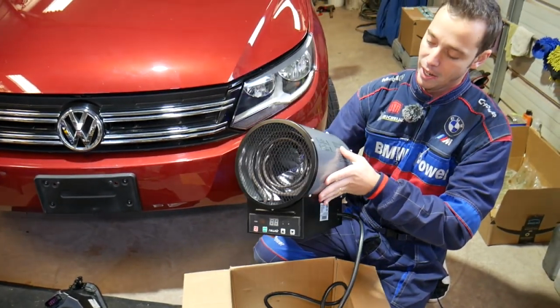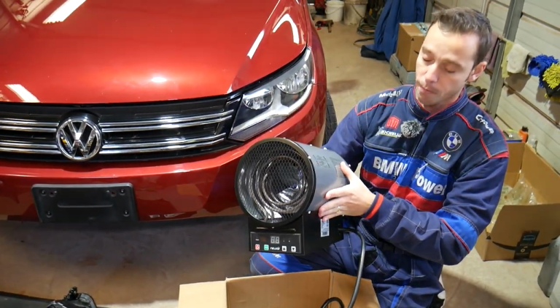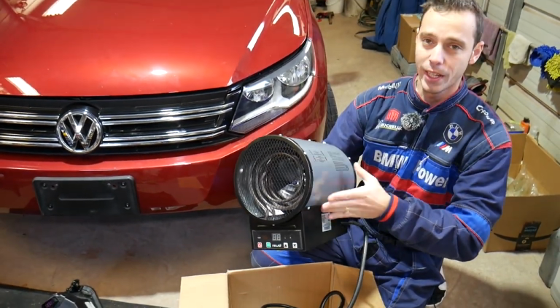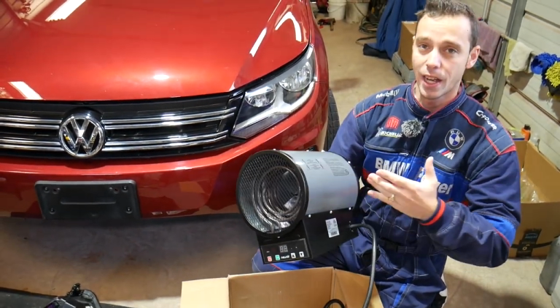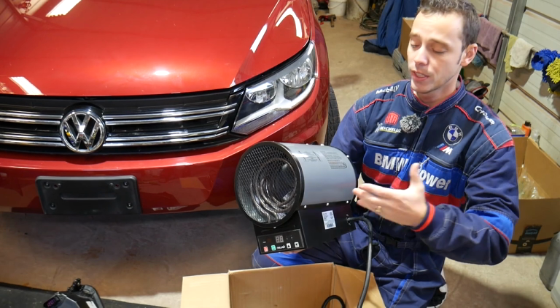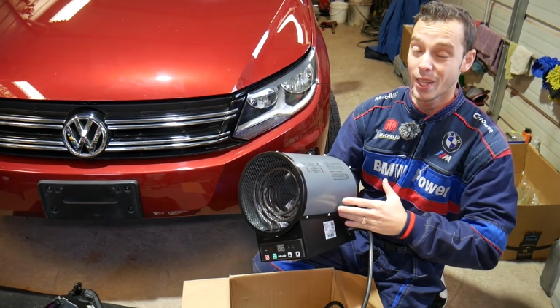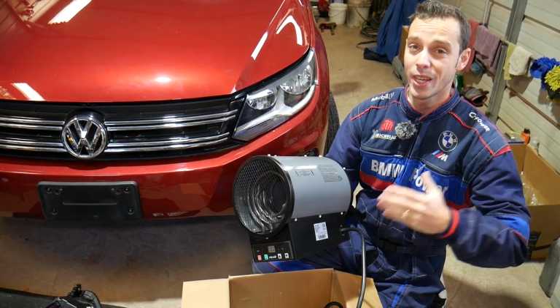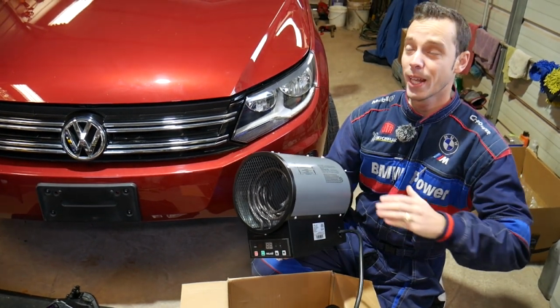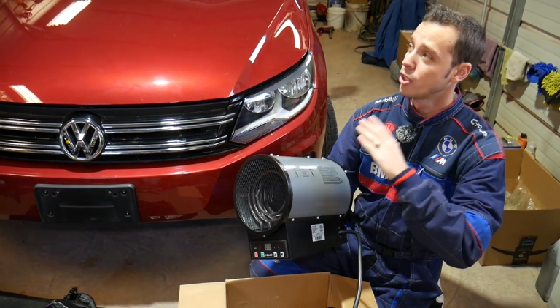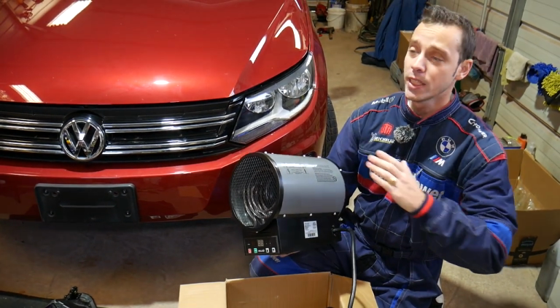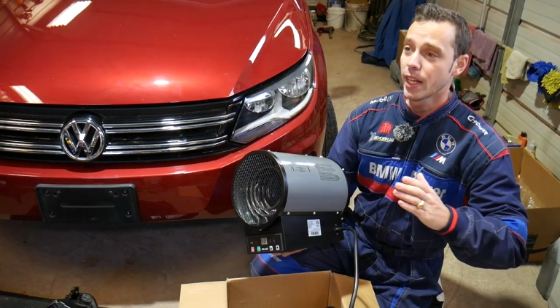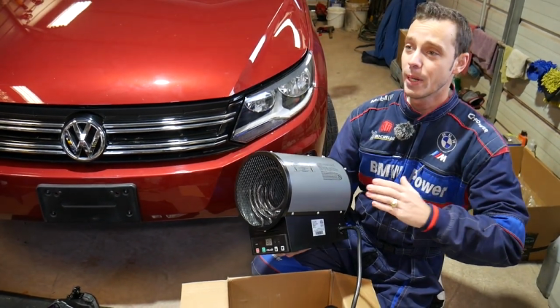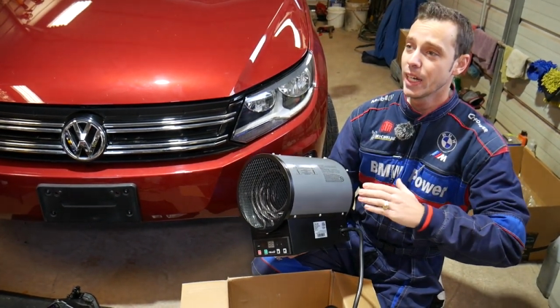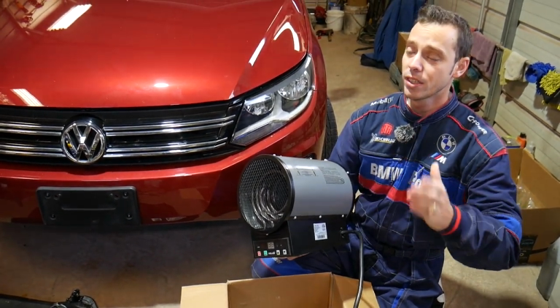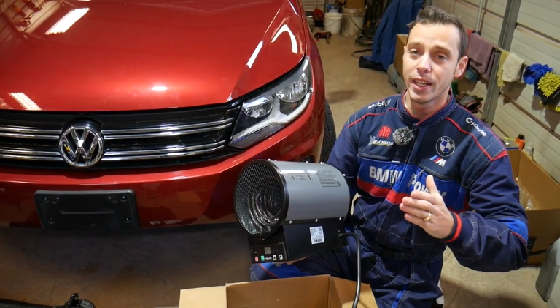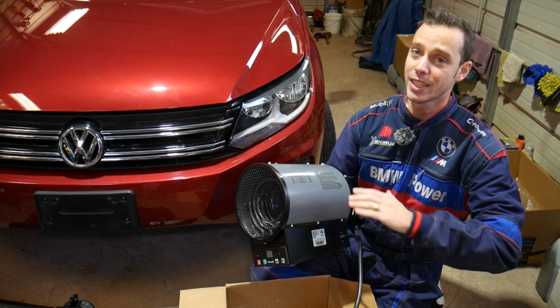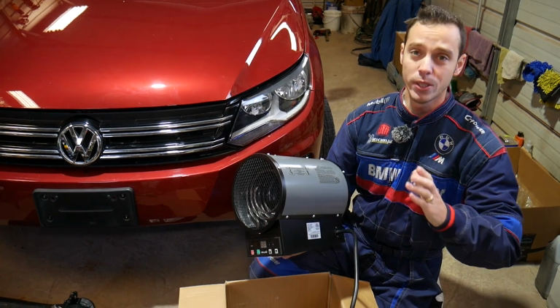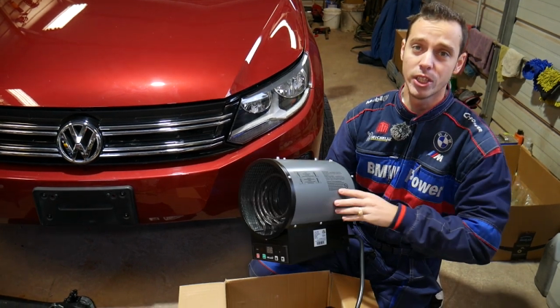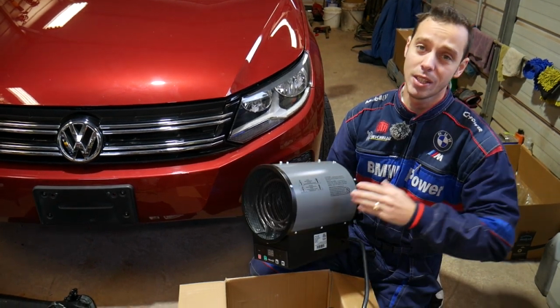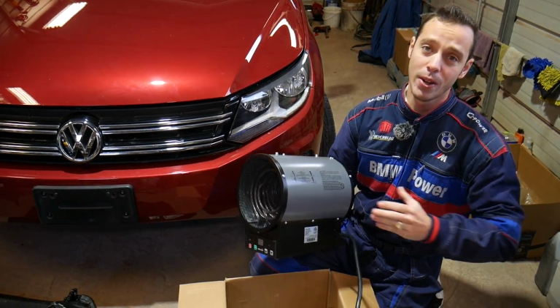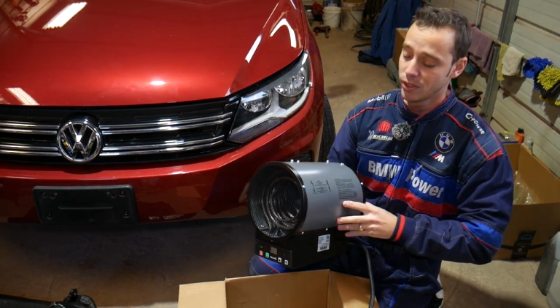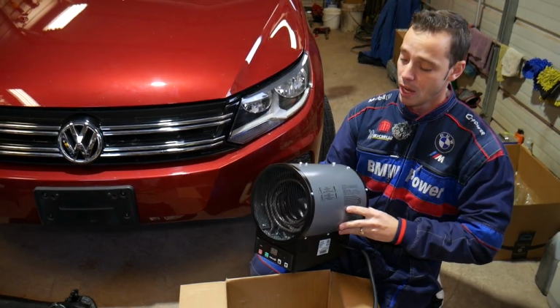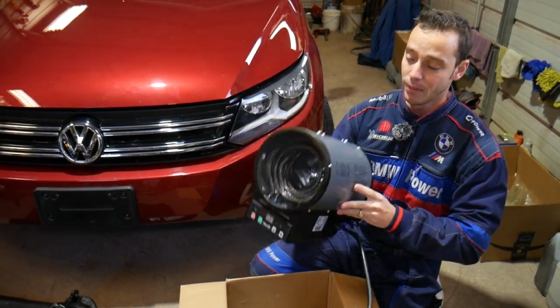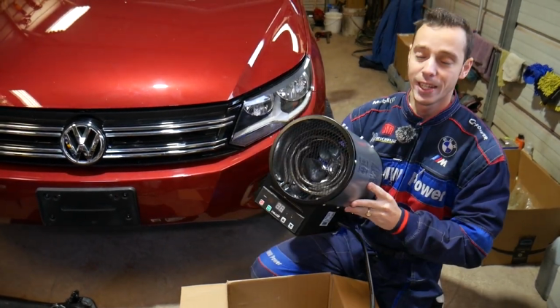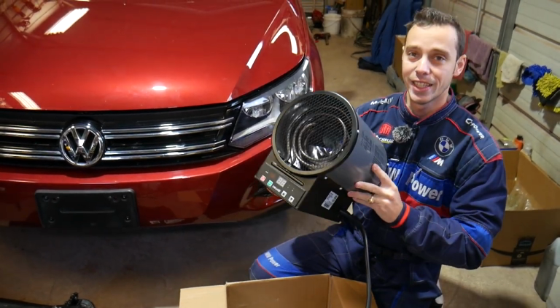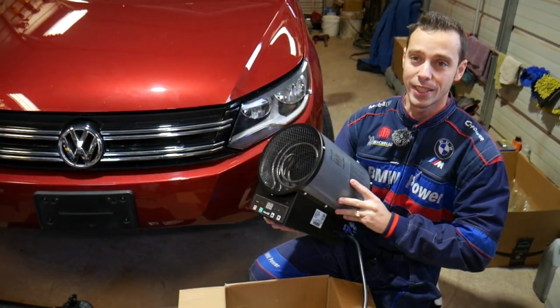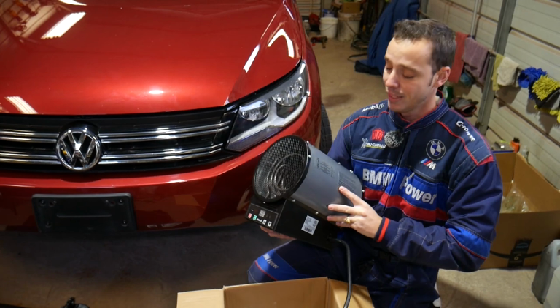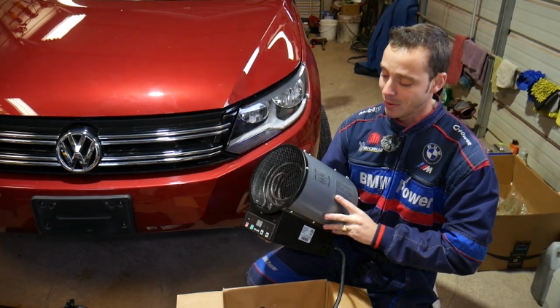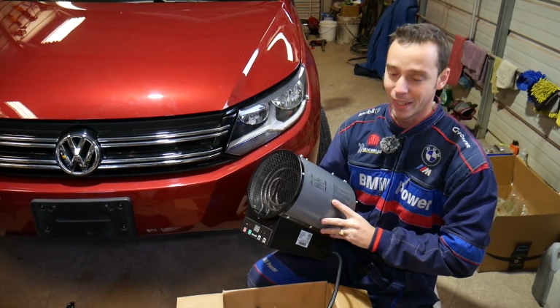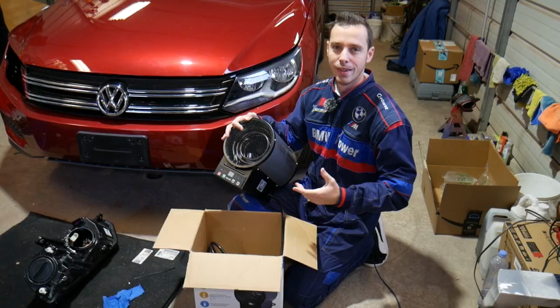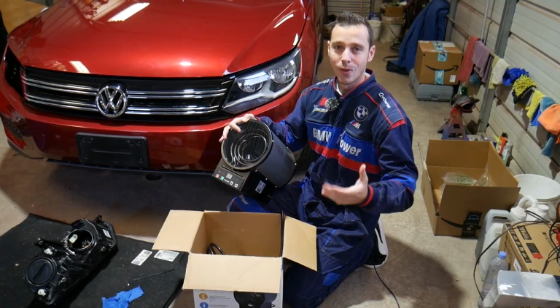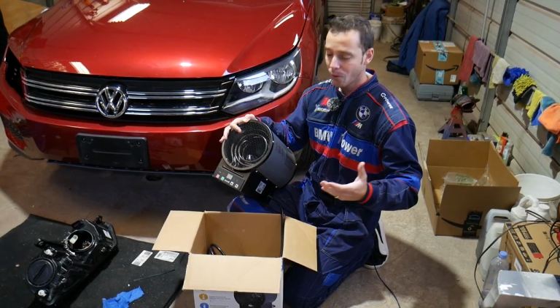We're going to see how powerful this thing is and how fast it heats up the shop. The shop is completely uninsulated — there's no insulation — and it's extremely cold at night, so we definitely need a device like this. Let's put it to the test.